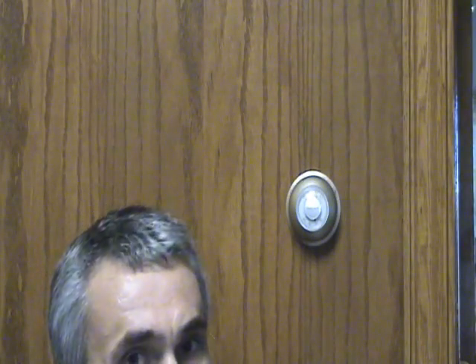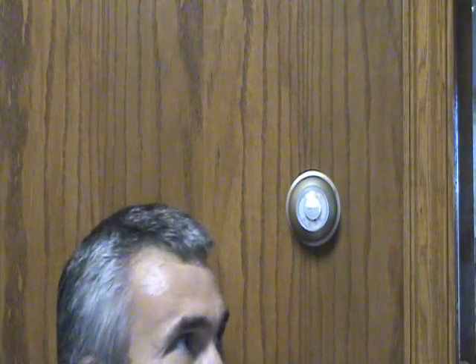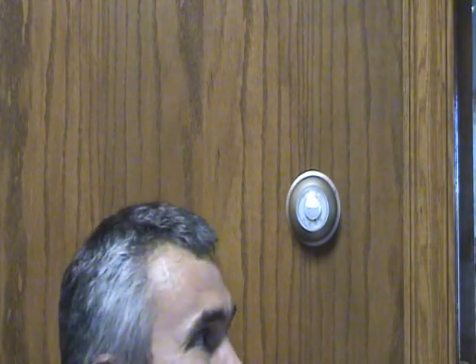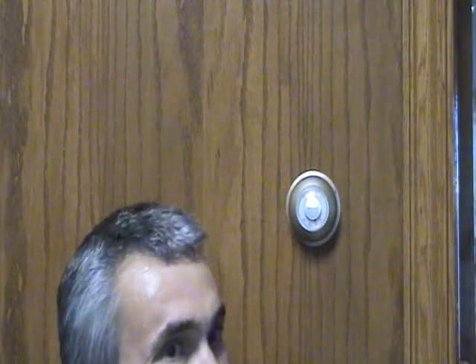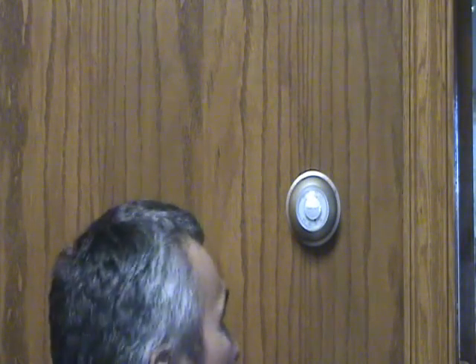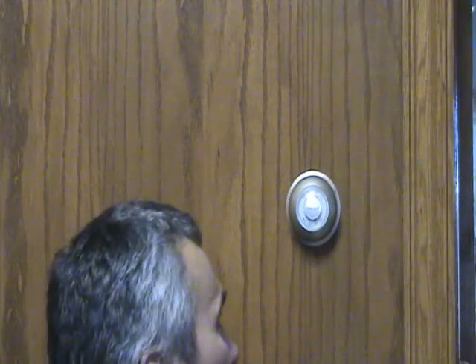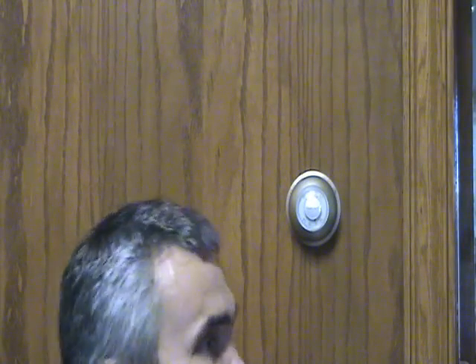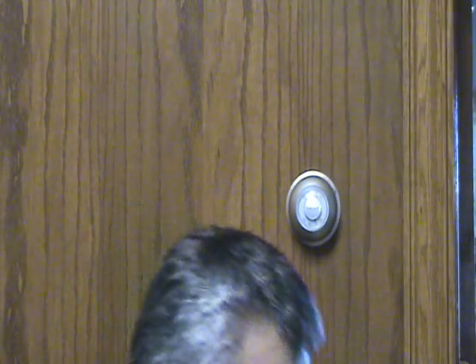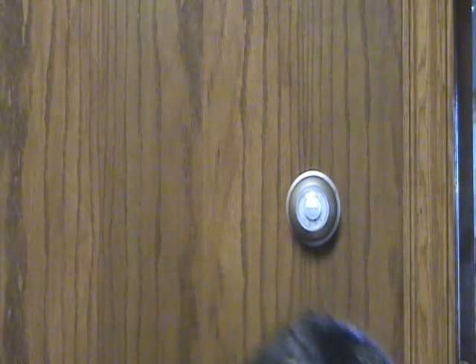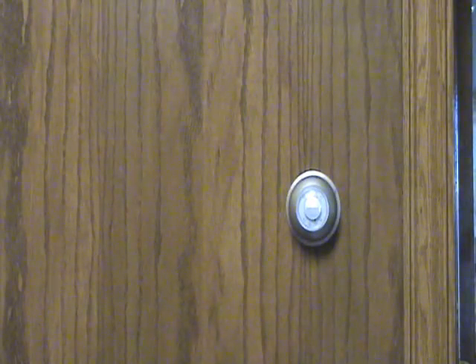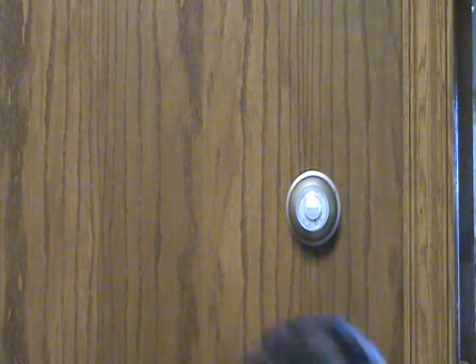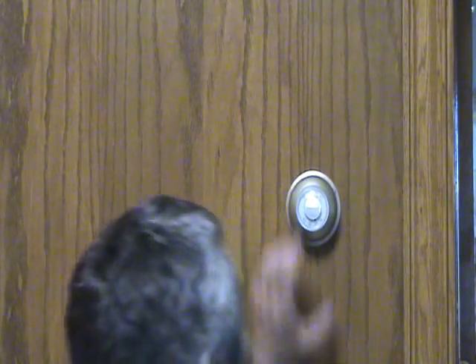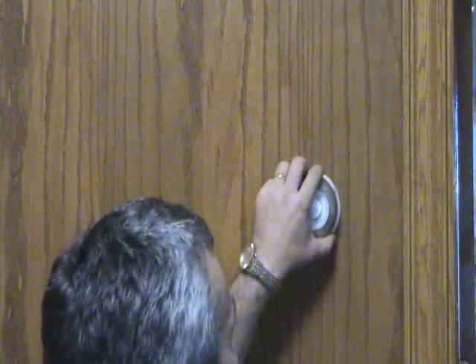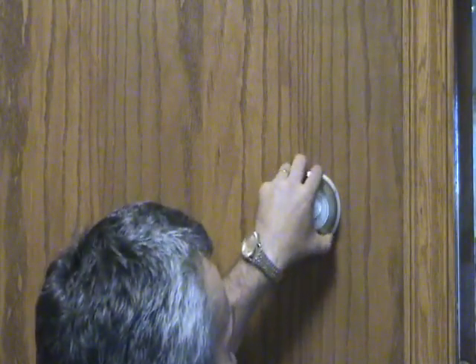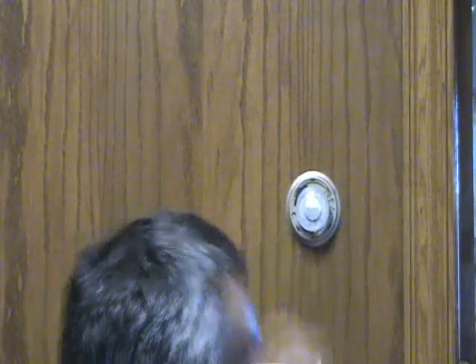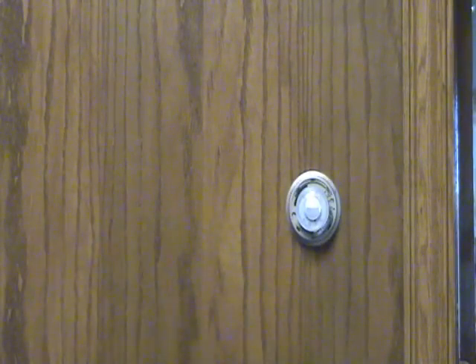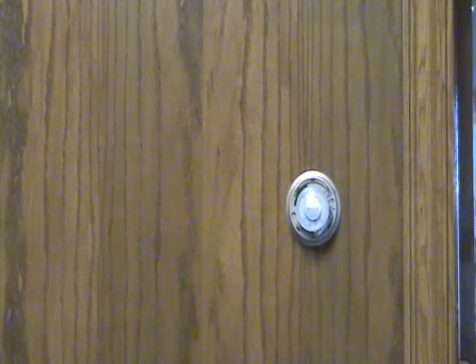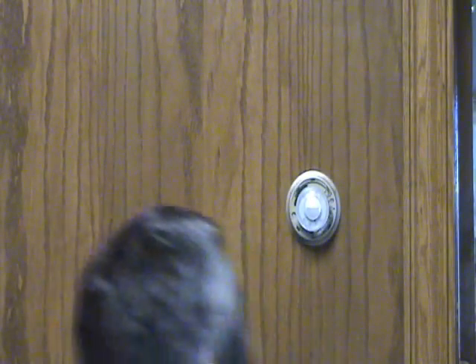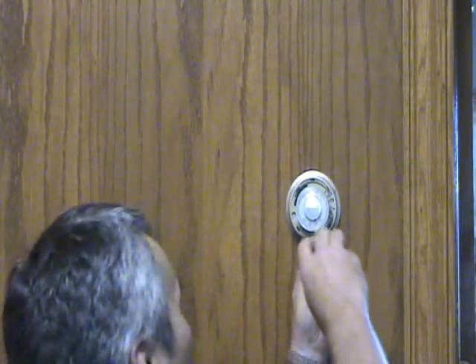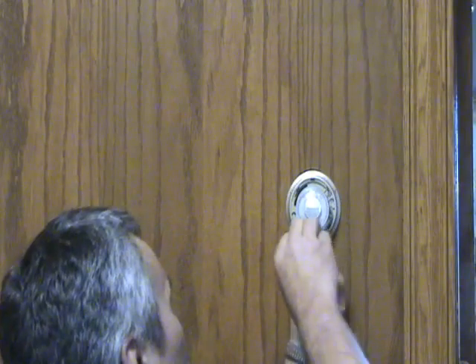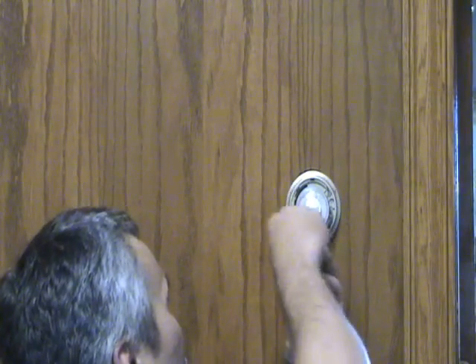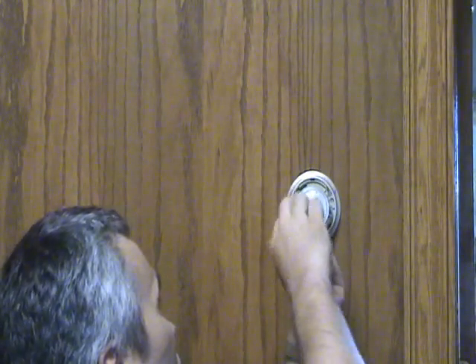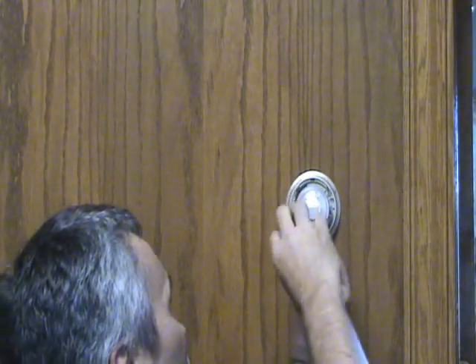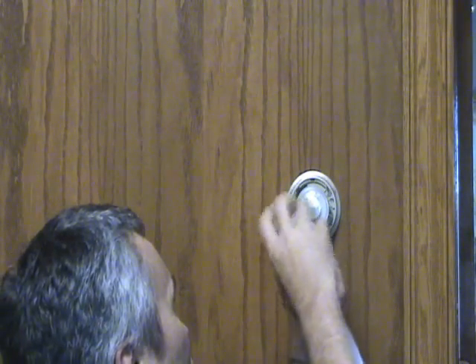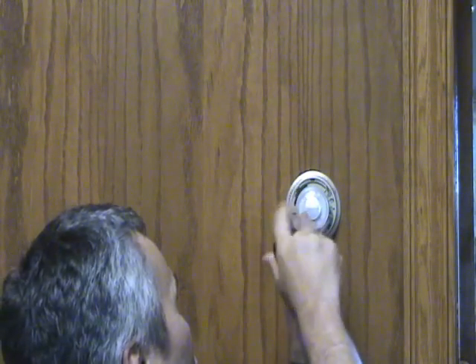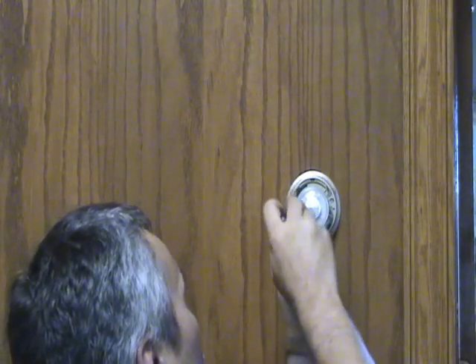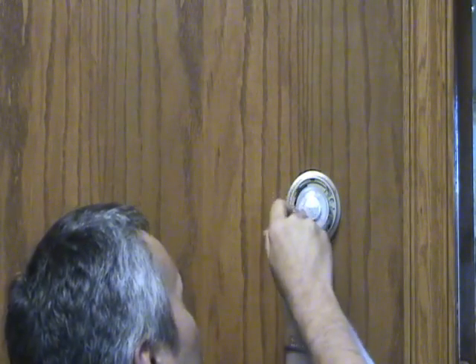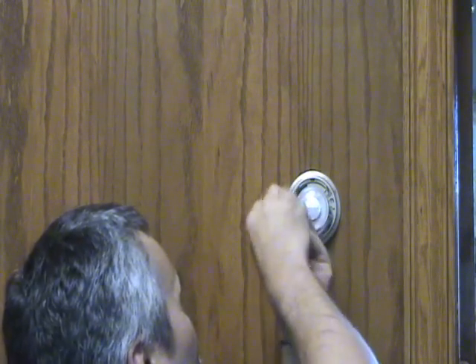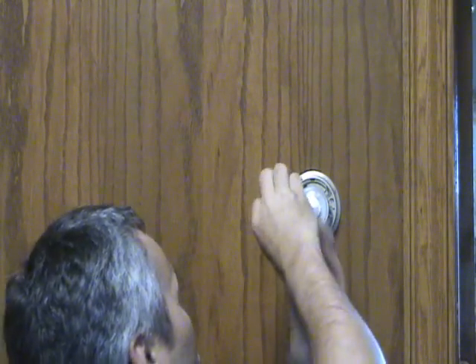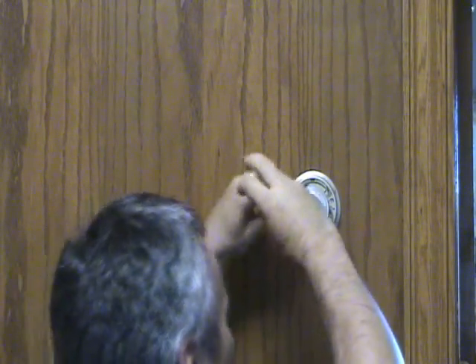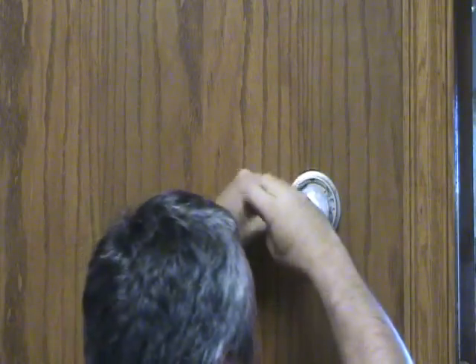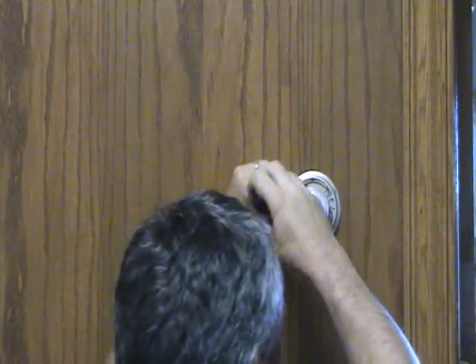You start by making sure the power is off to your furnace or your air handler. It's a simple matter of removing the covers and some mounting screws, taking the thermostat off of its sub base.